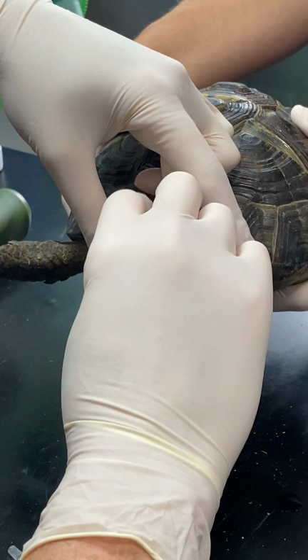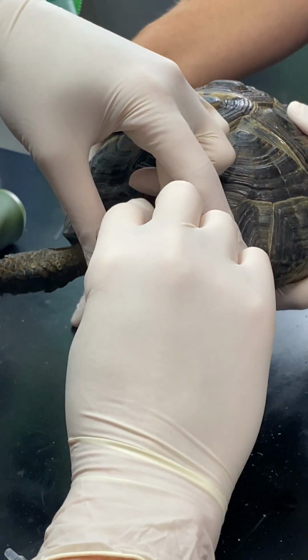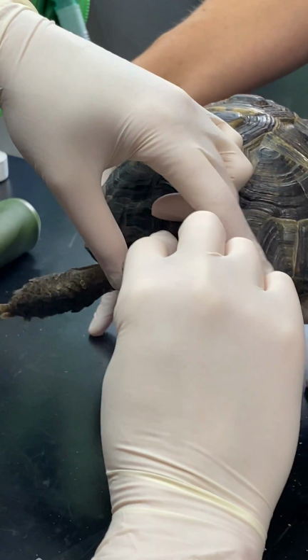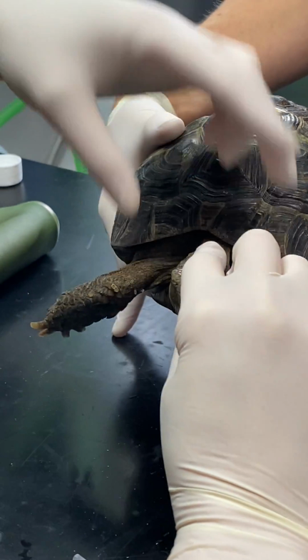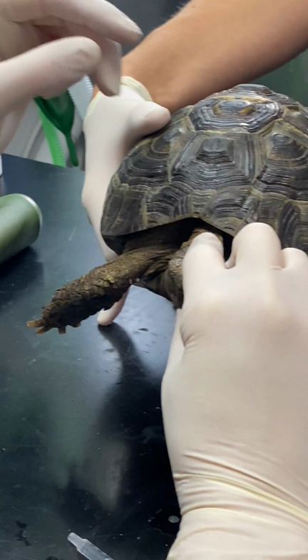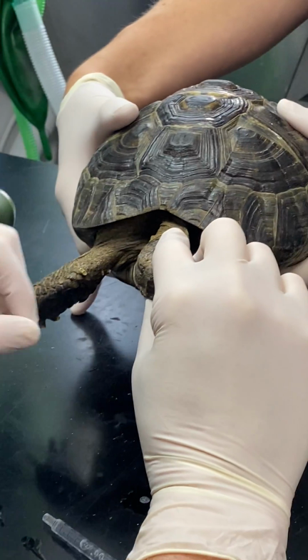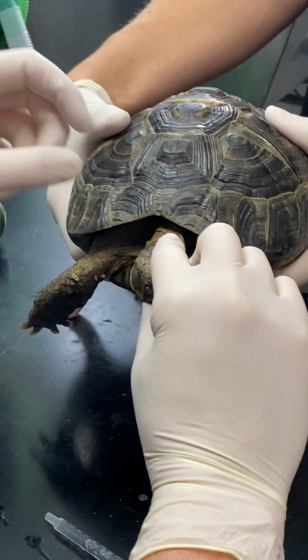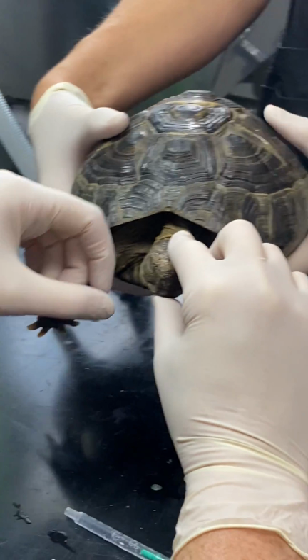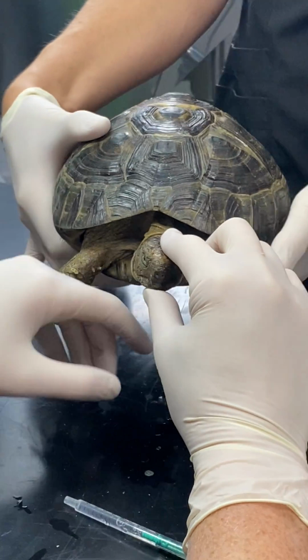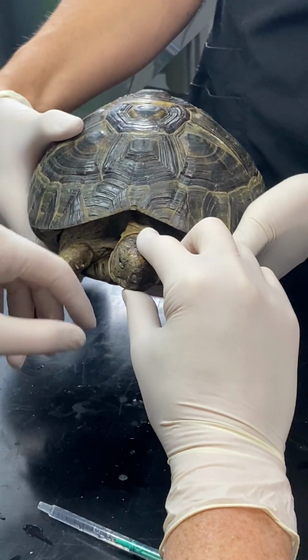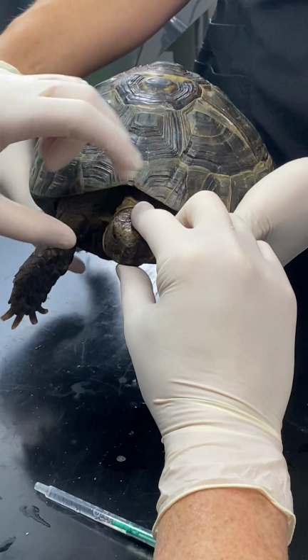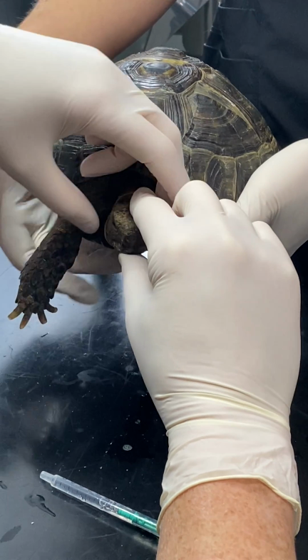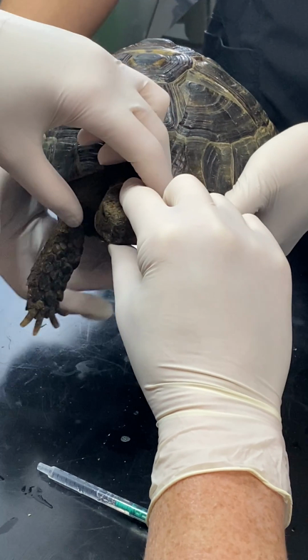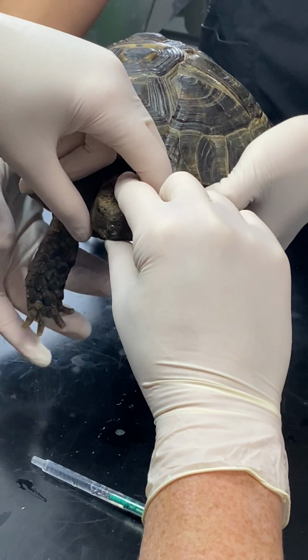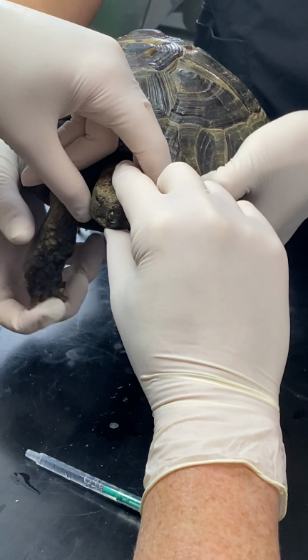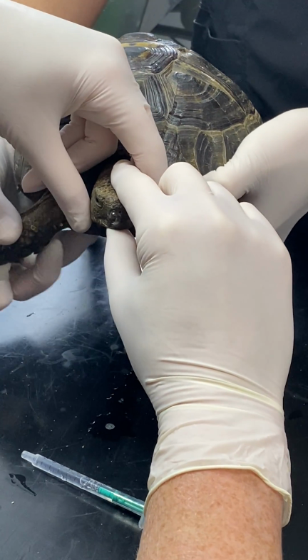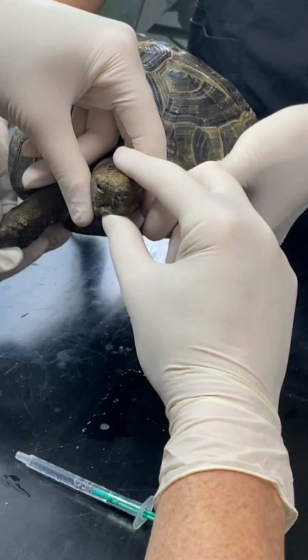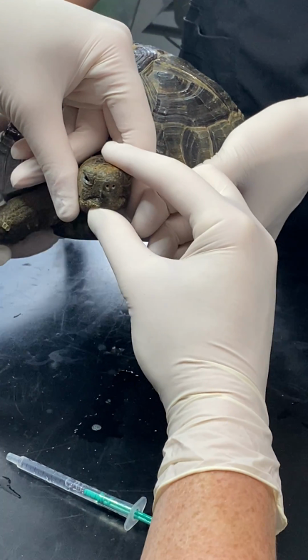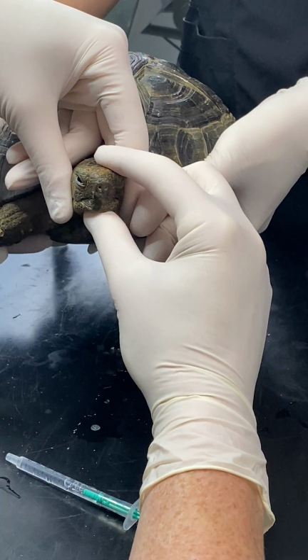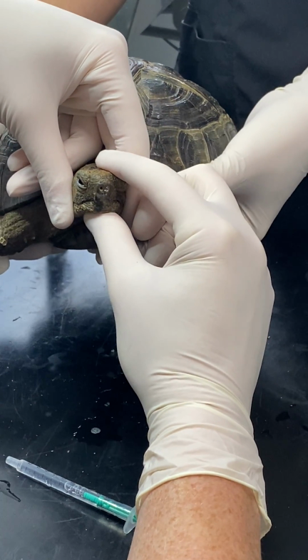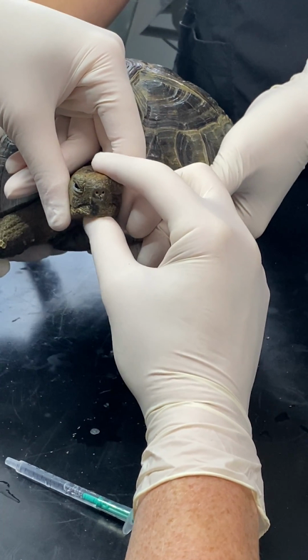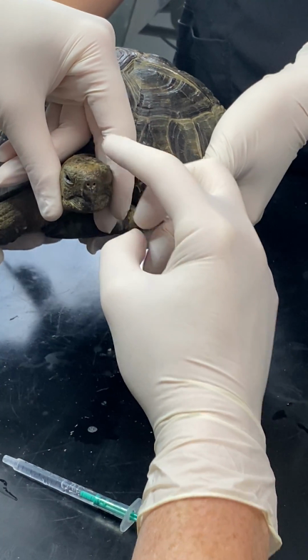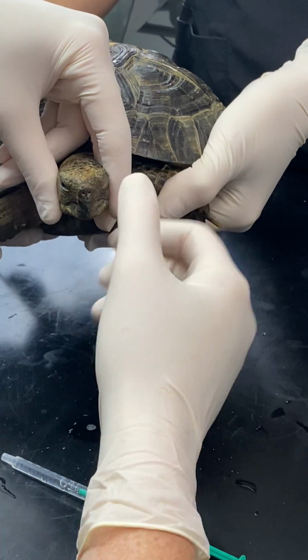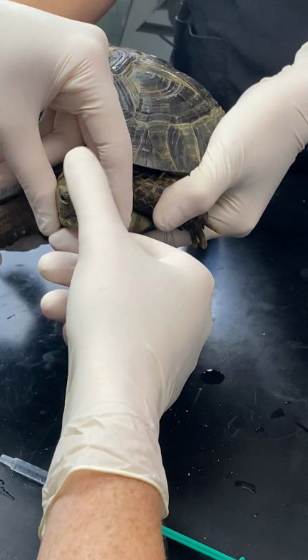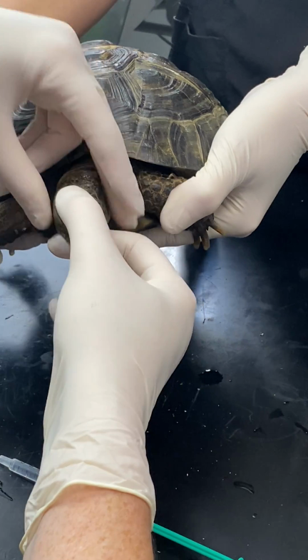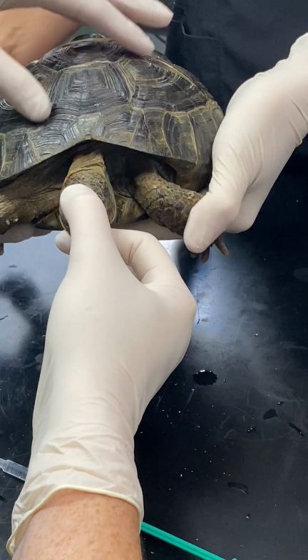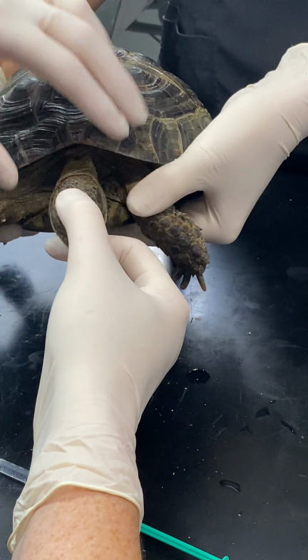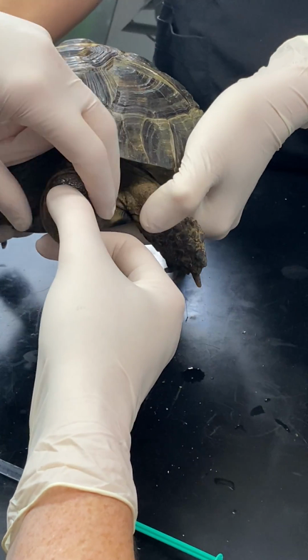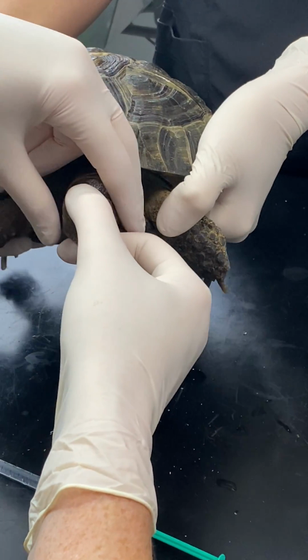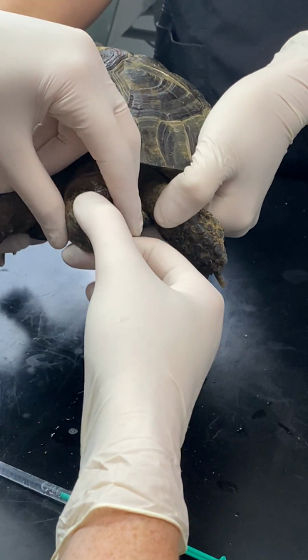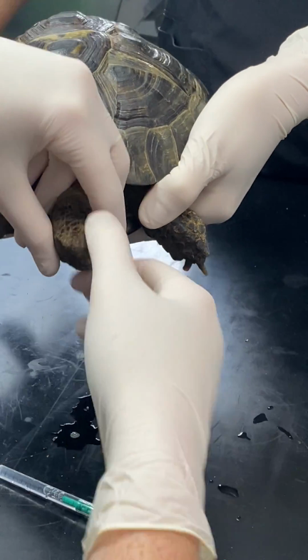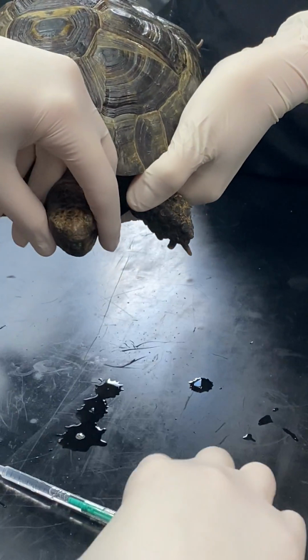We just gently restrain our tortoise — she's very well behaved, but she also feels pretty rubbish, bless her, so she's being very cooperative. You can see the nasal discharge coming out of her nose. We gently want to elevate her bottom so the head is down.